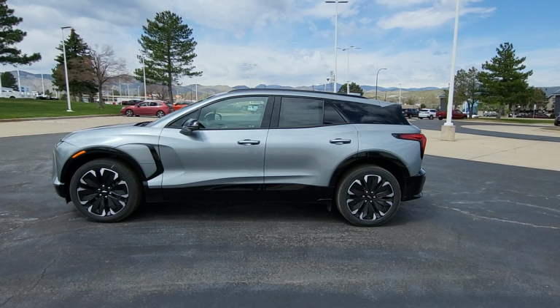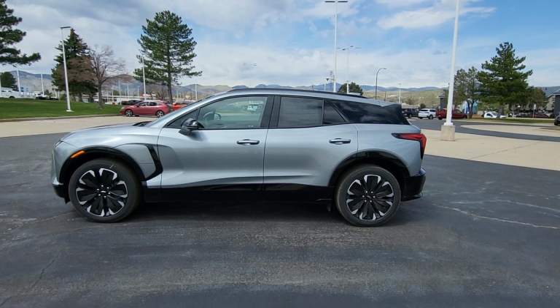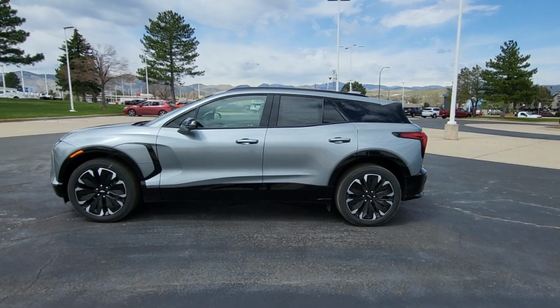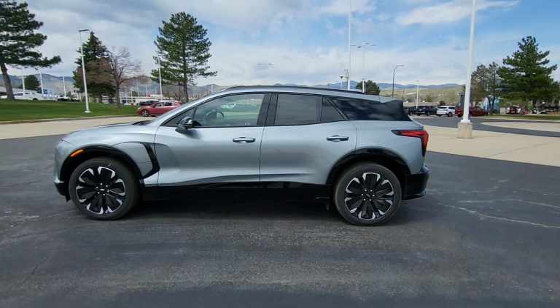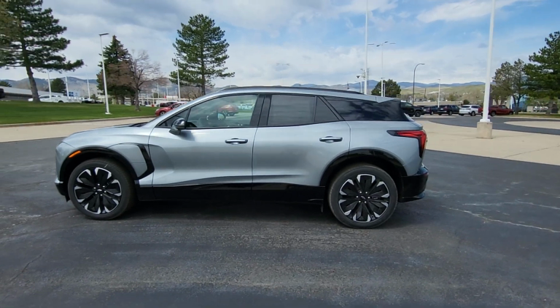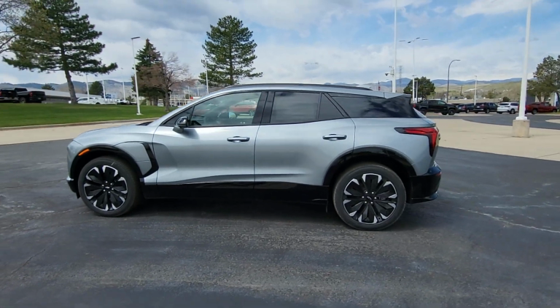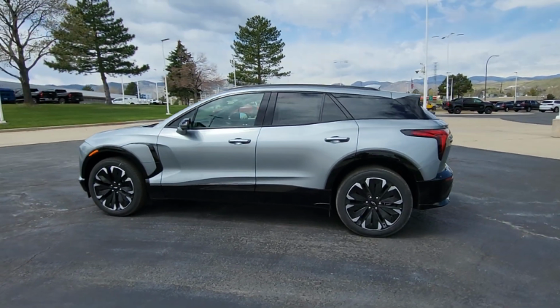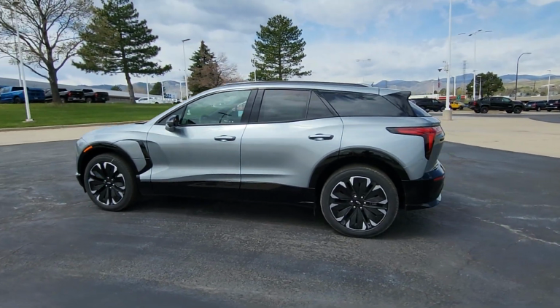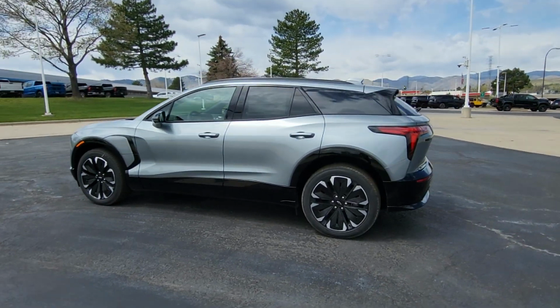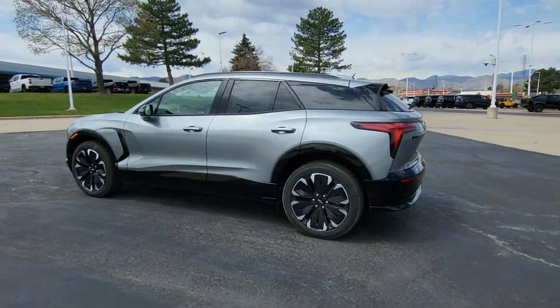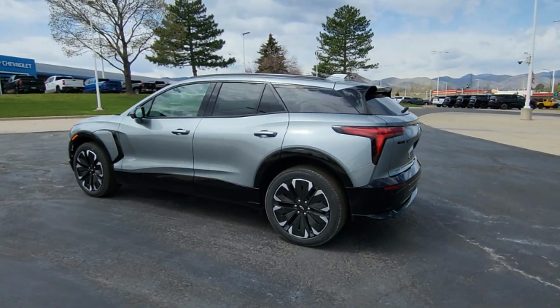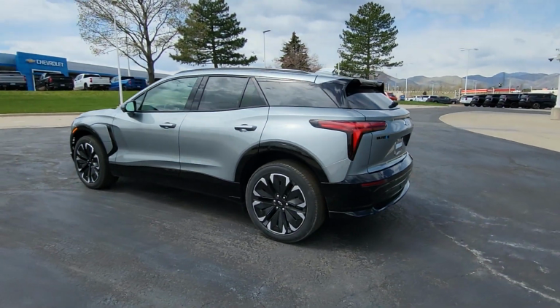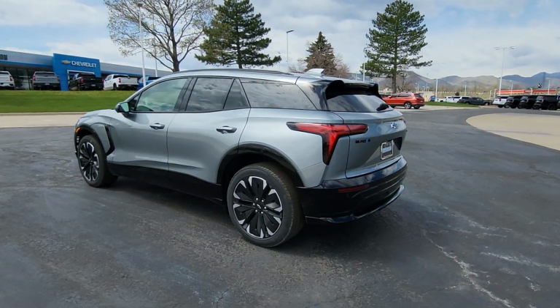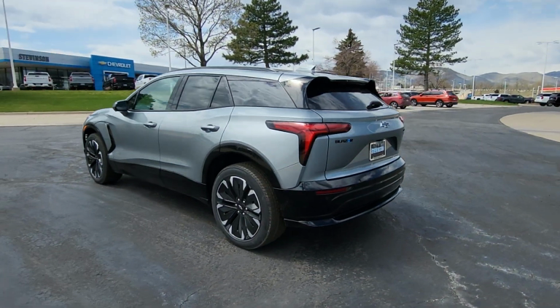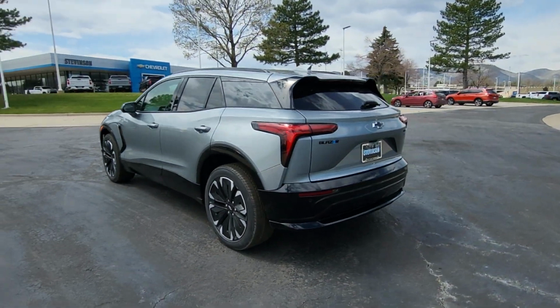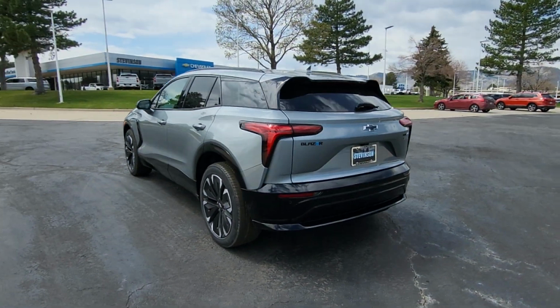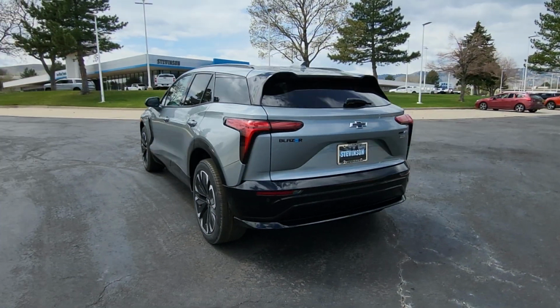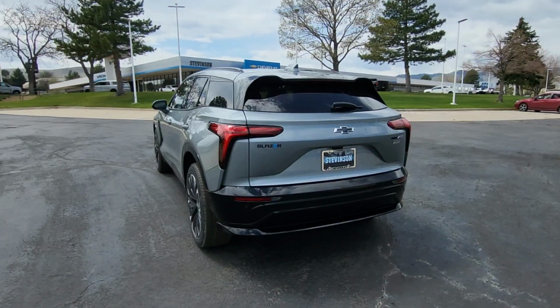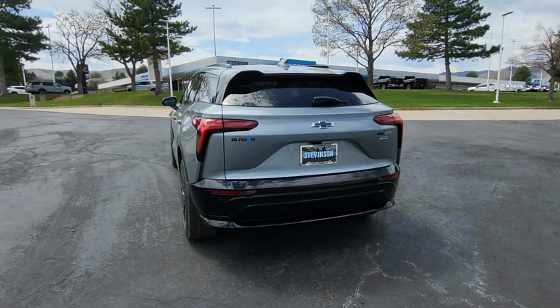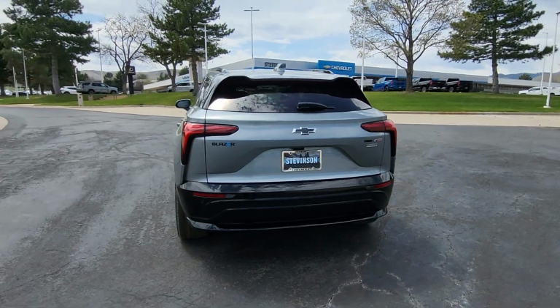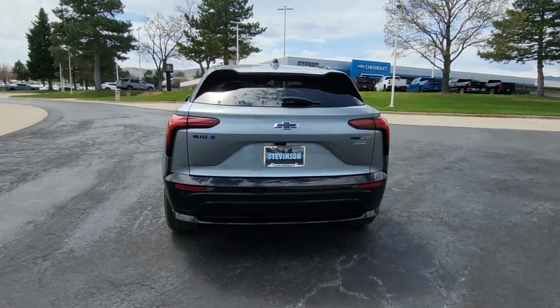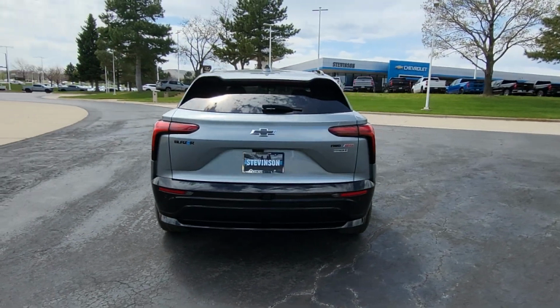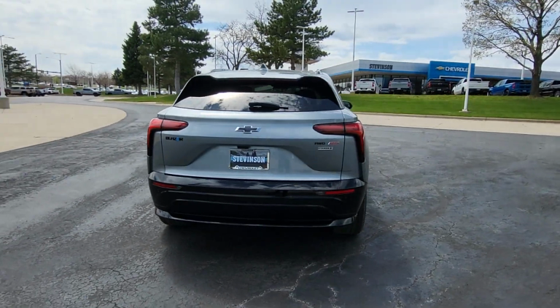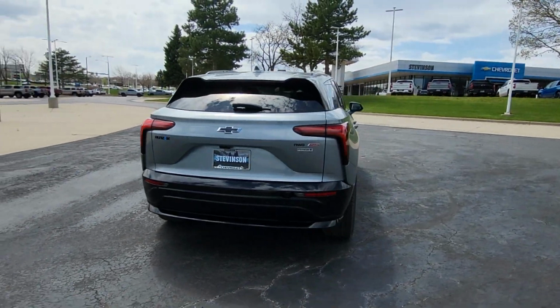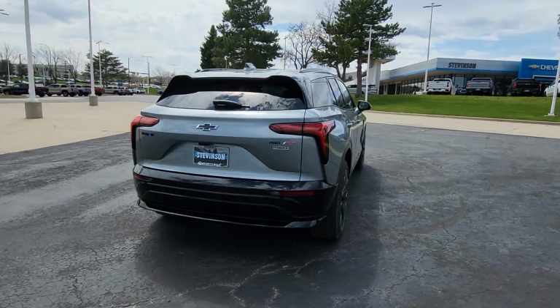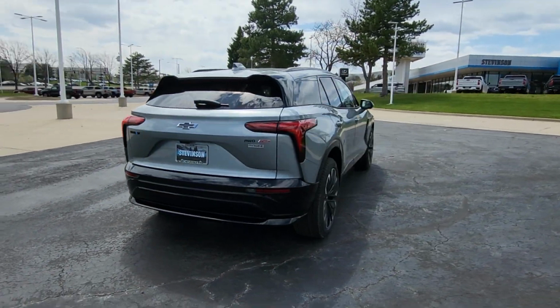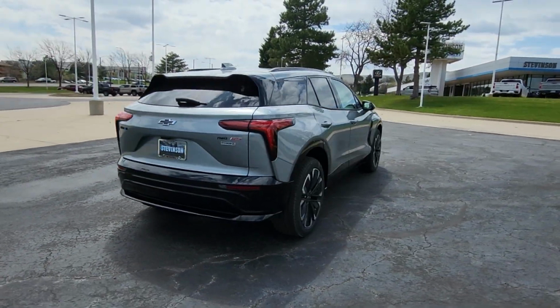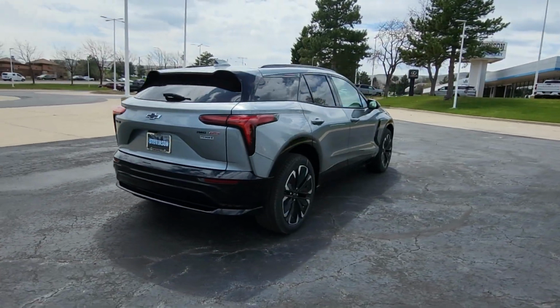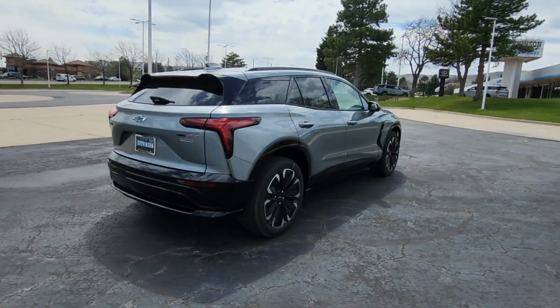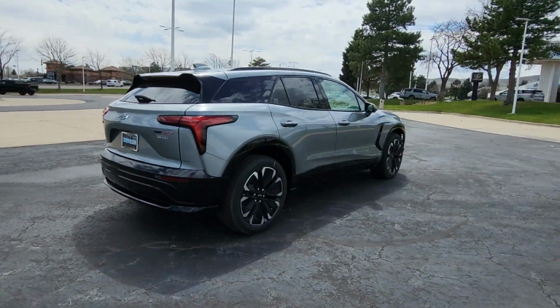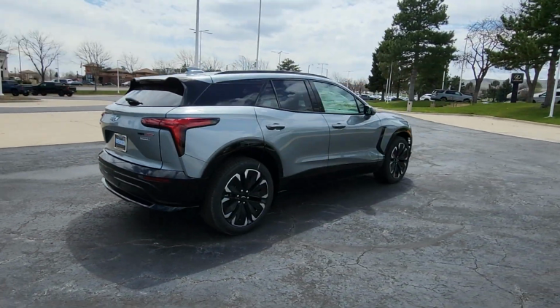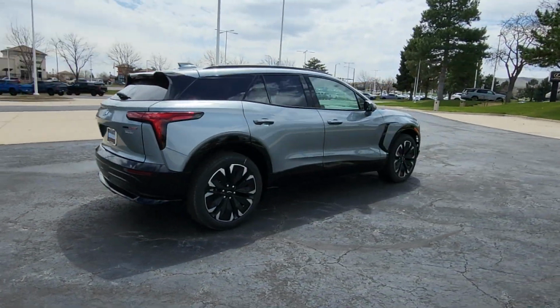Go home happy with the 2024 Chevrolet Blazer EV. Check out this boldly stylish Chevrolet Blazer LT all-wheel drive EV.